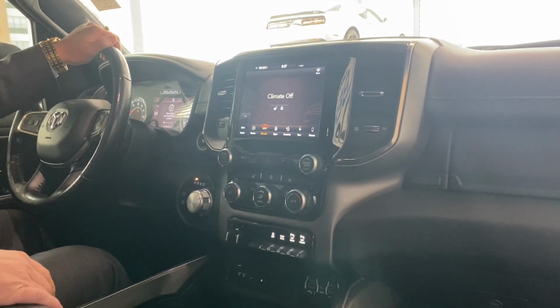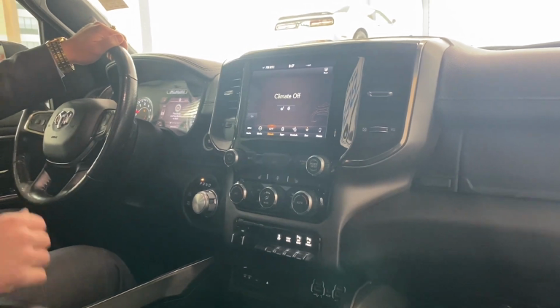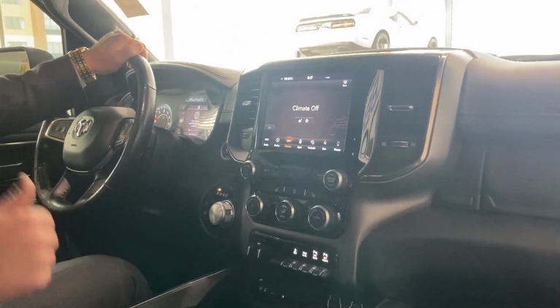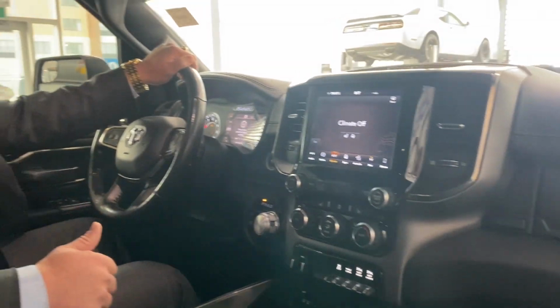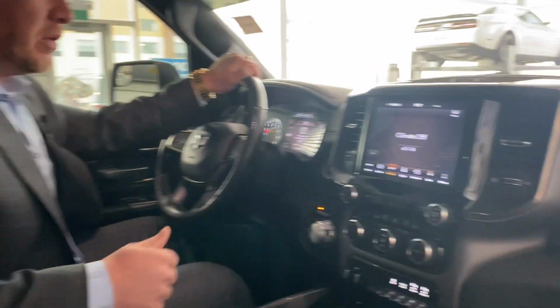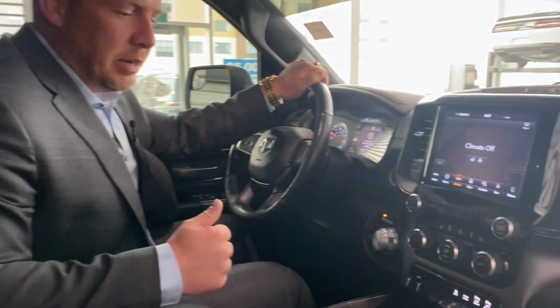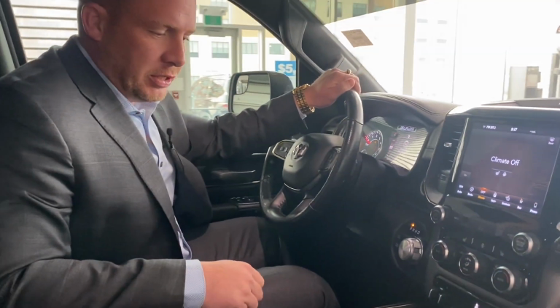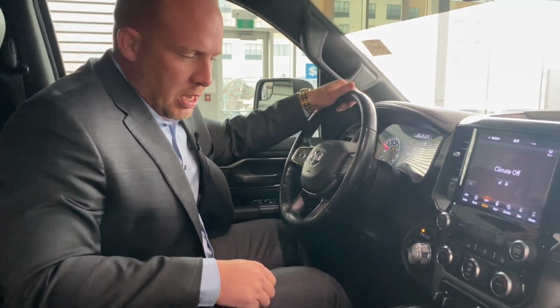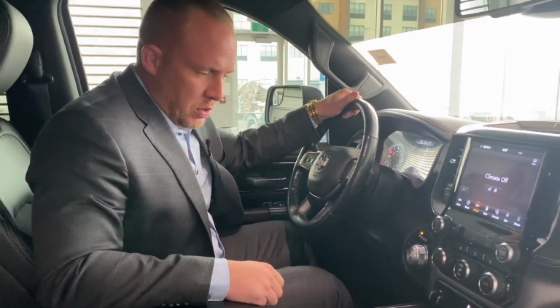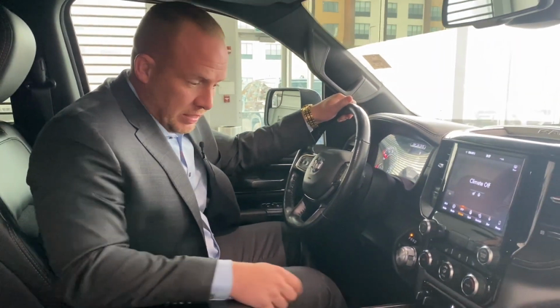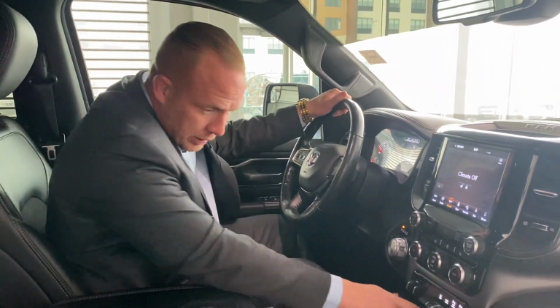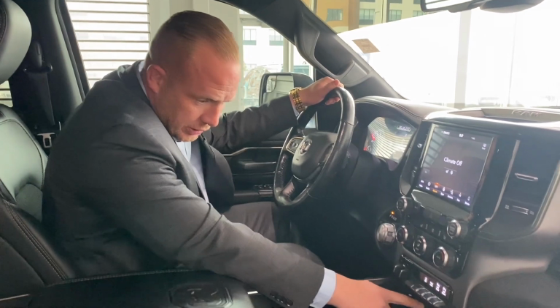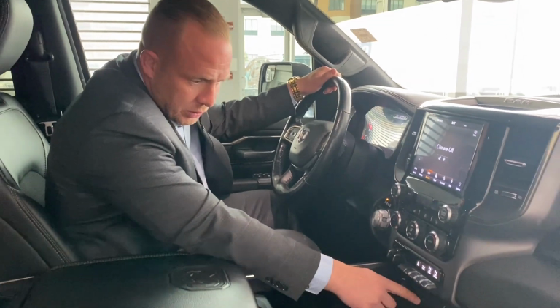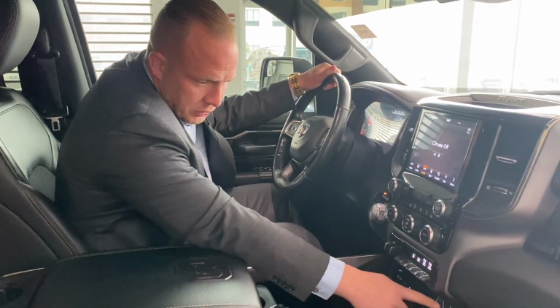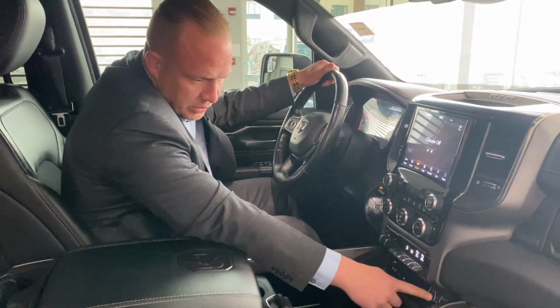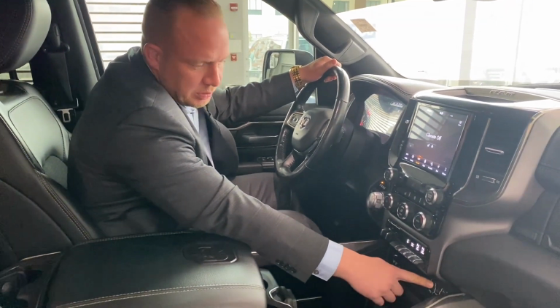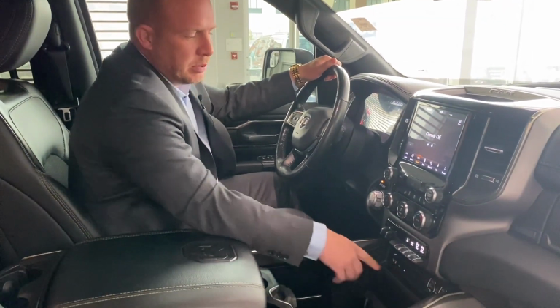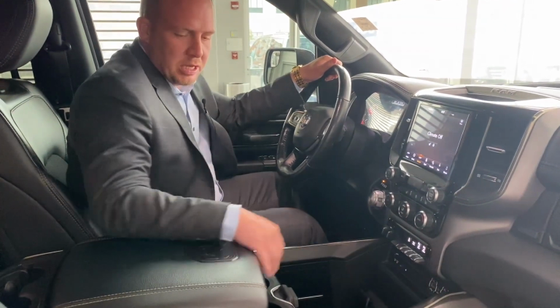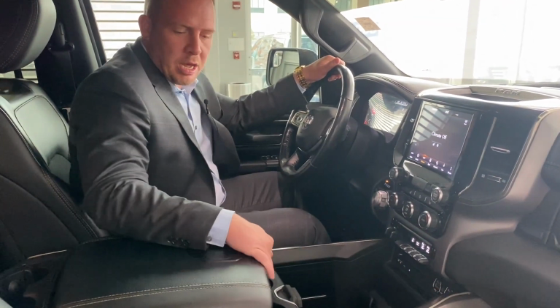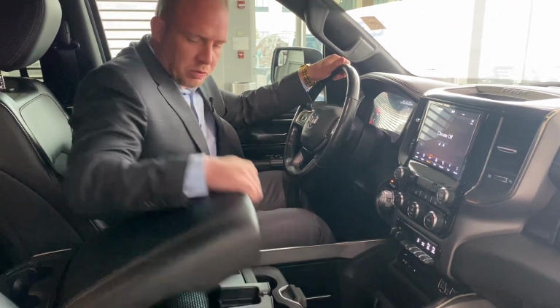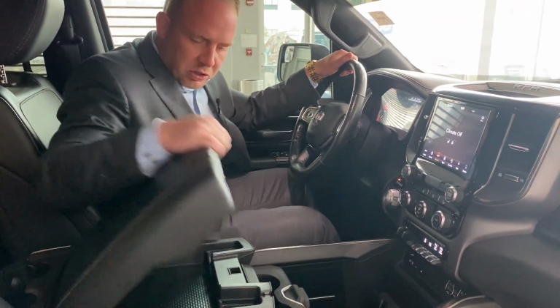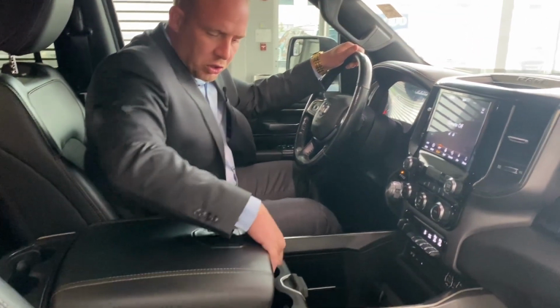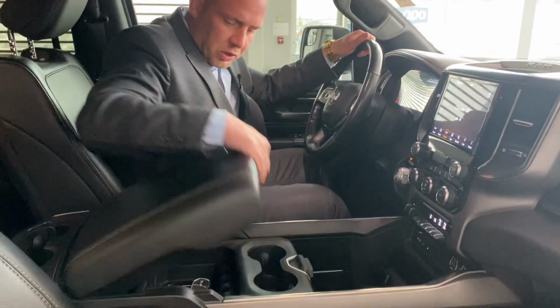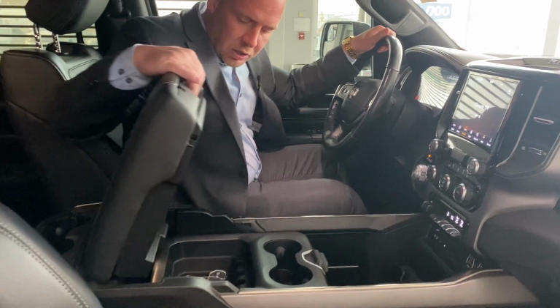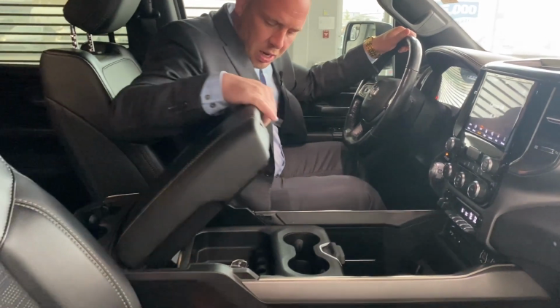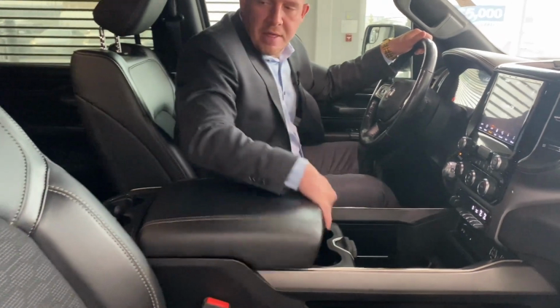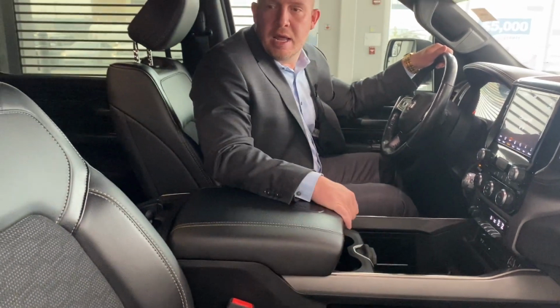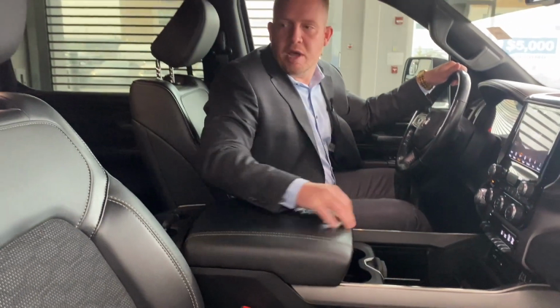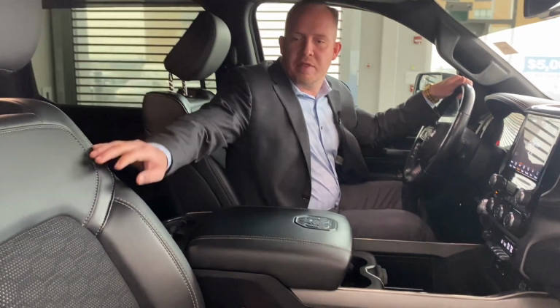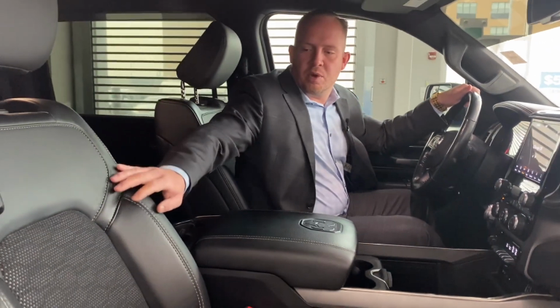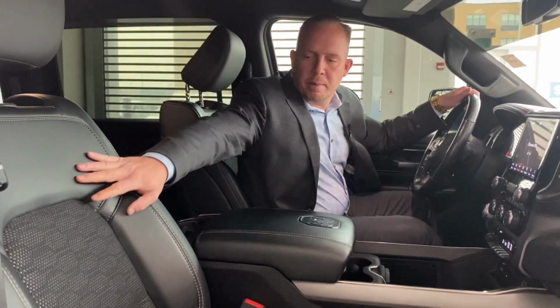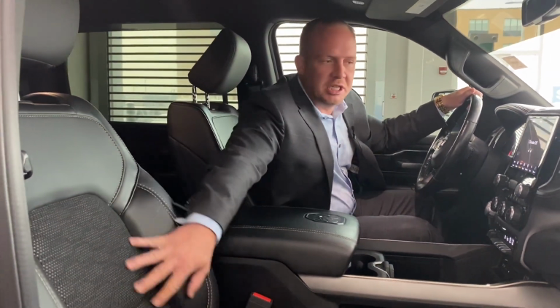You also have blind spot monitoring, heated mirrors, a CD player, and USB and USB-C plugs. There's lots of room in the storage console, and you have leather with mesh seats.